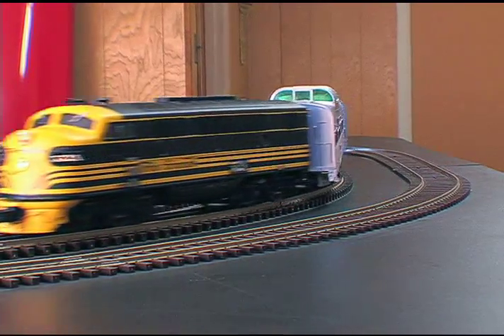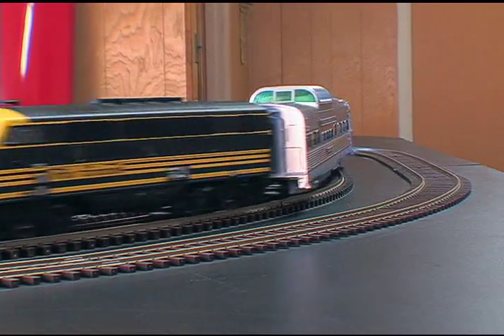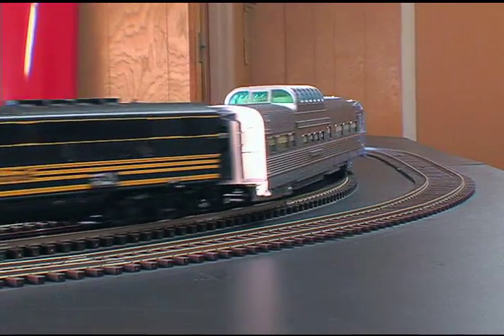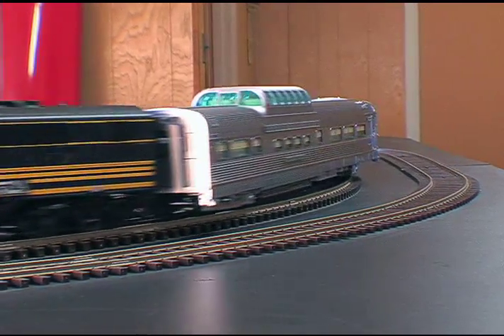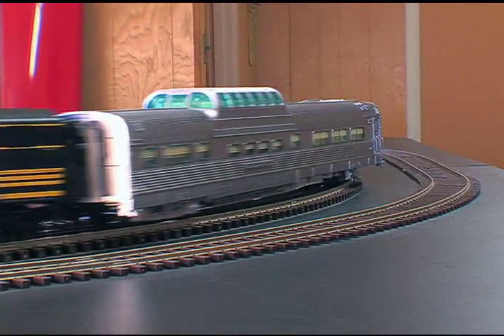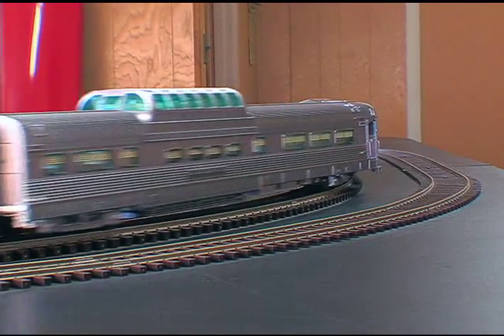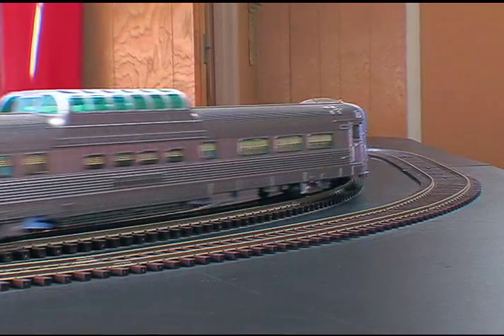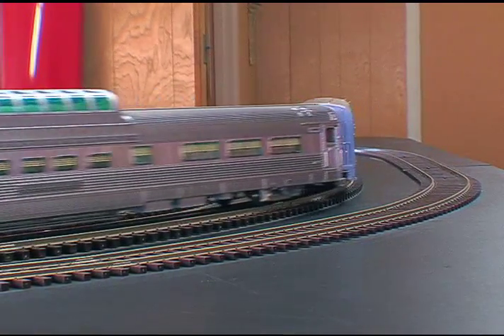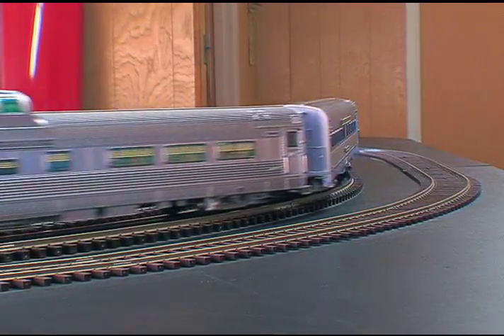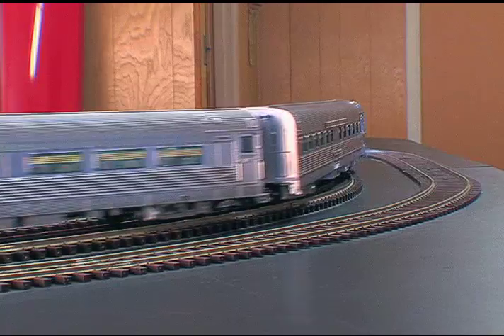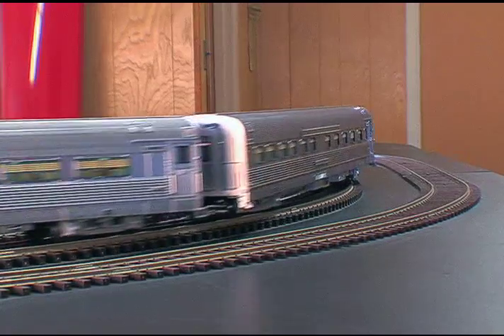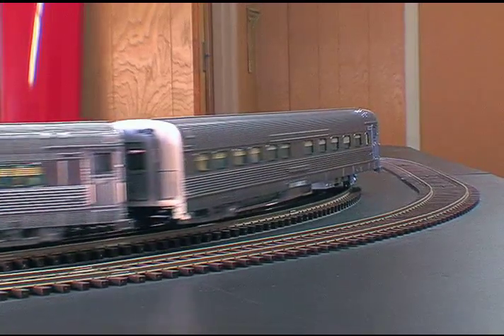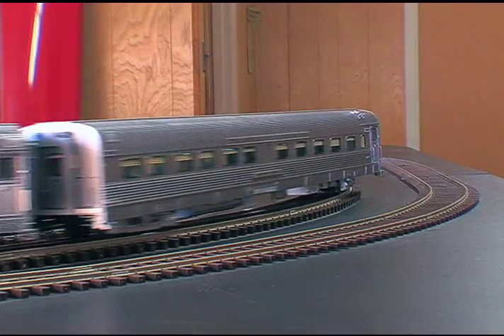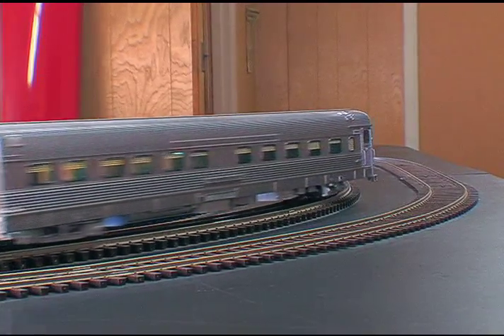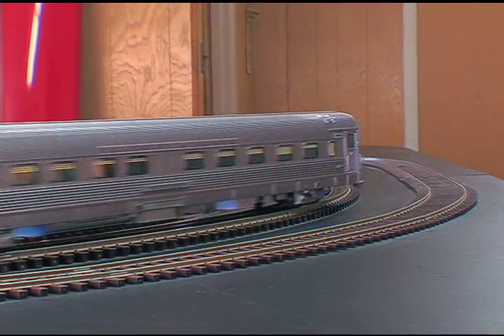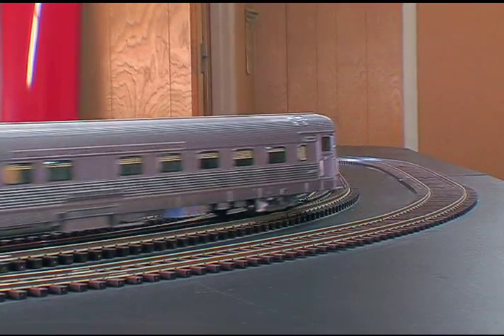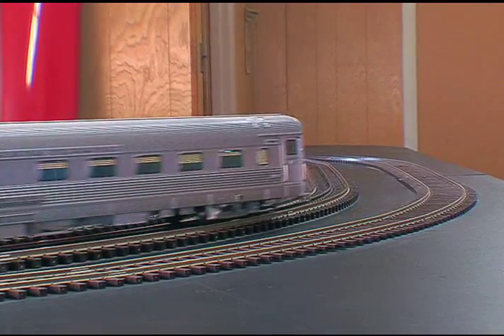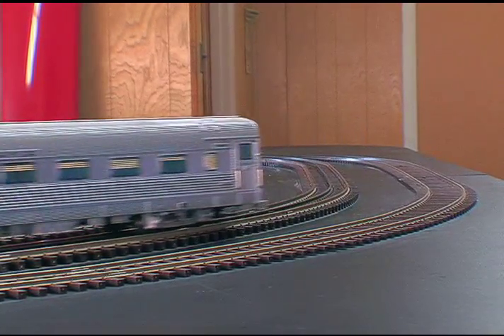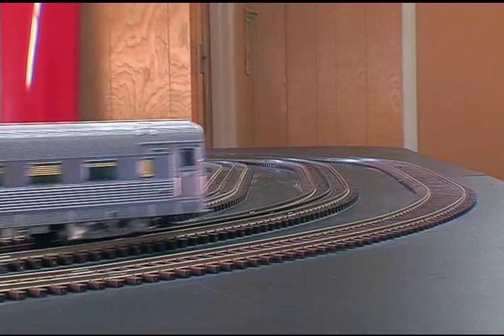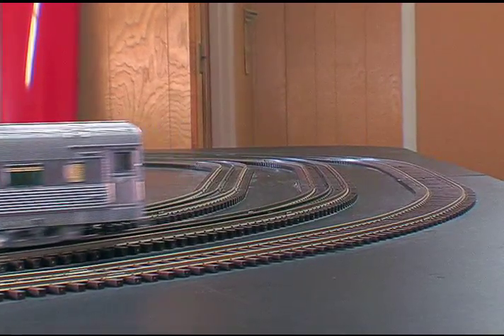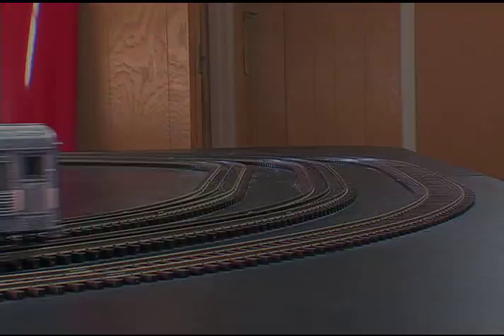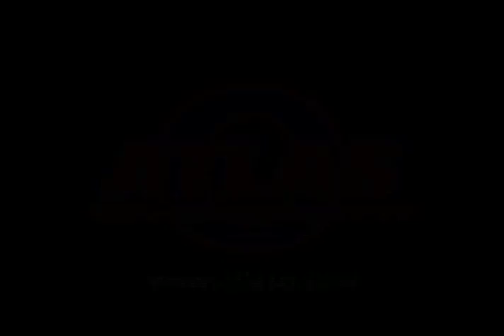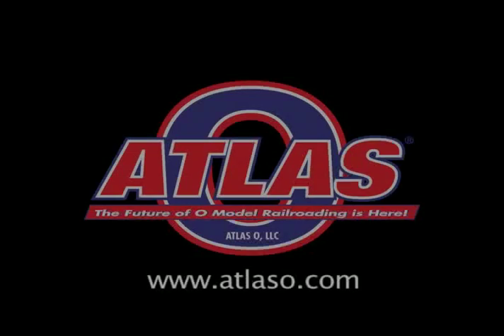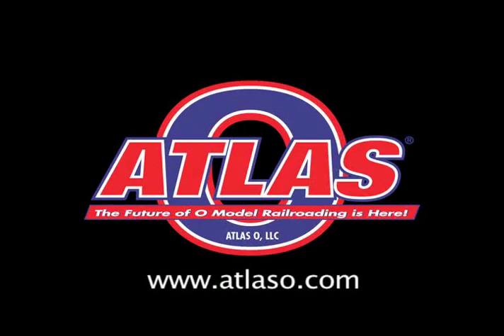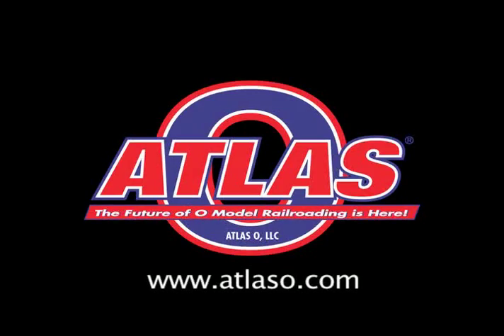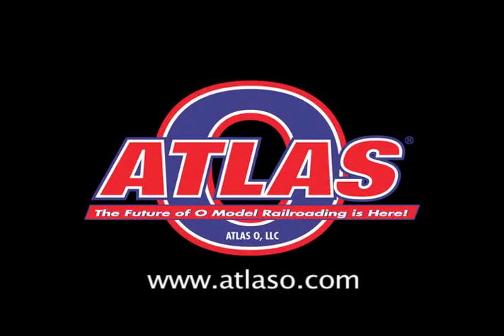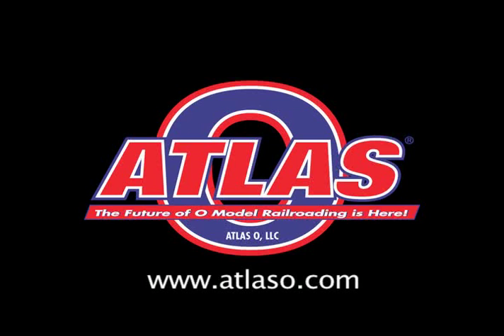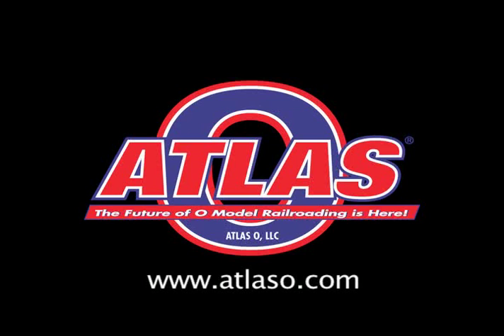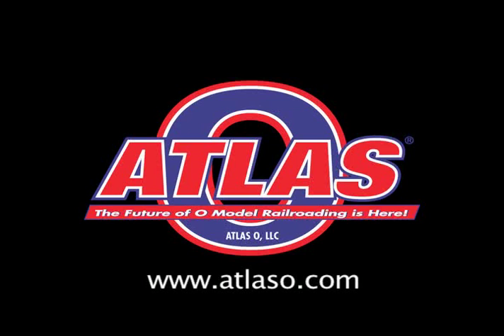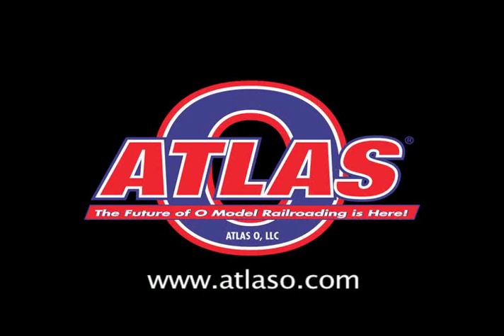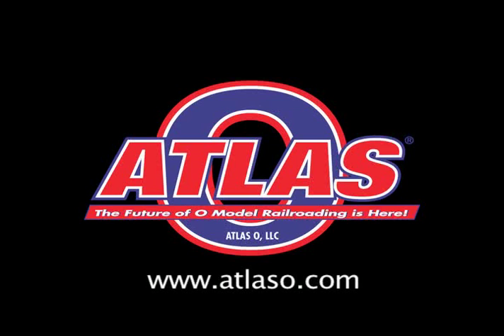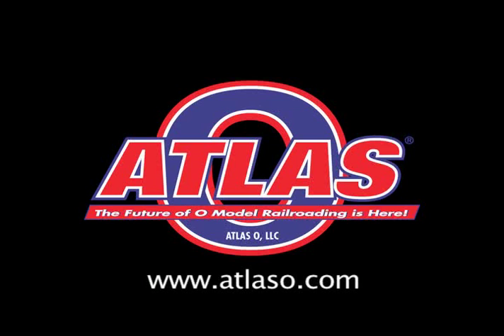These cars and other great Atlas products are now available at a dealer near you. For more information, go to www.atlaso.com. Thanks for watching.